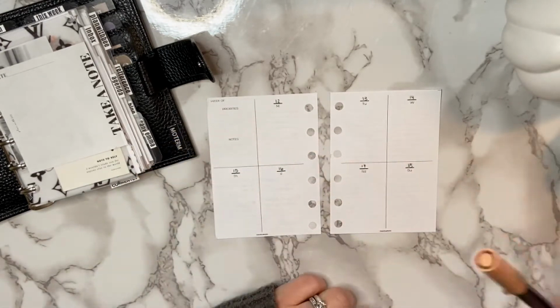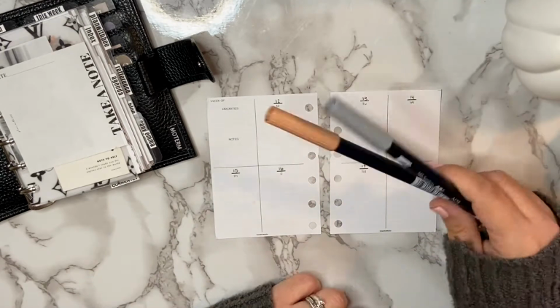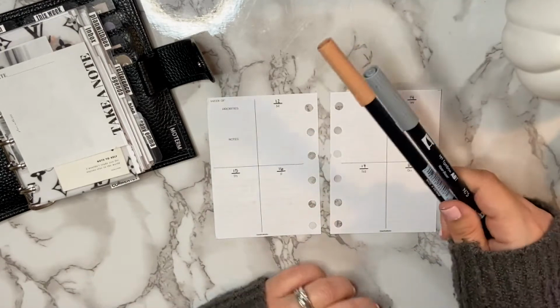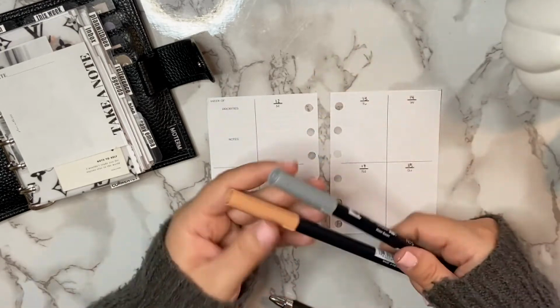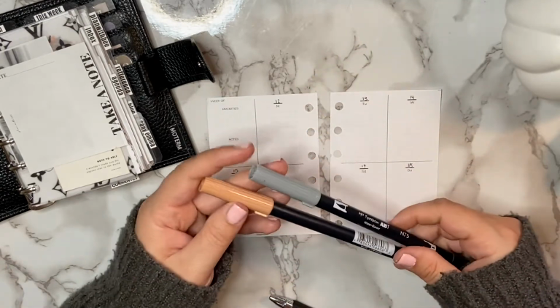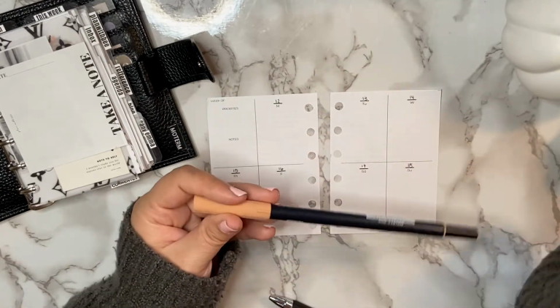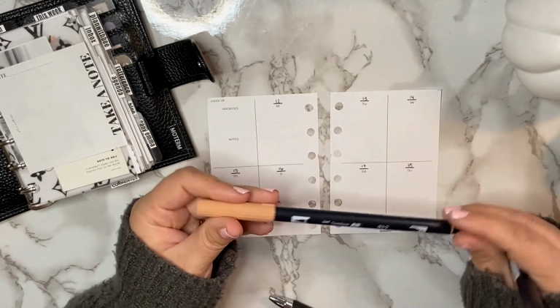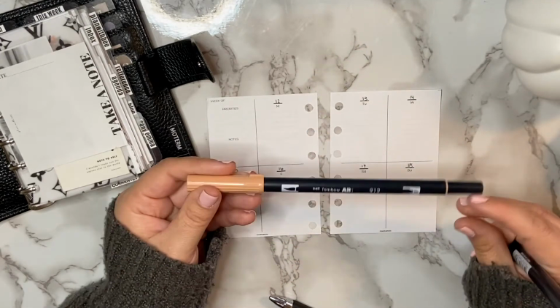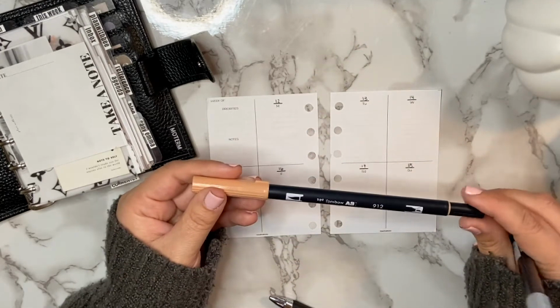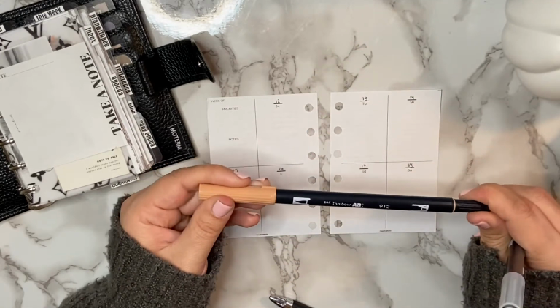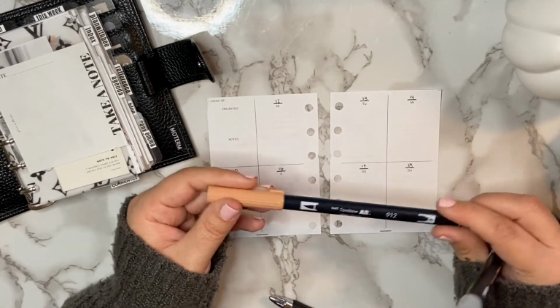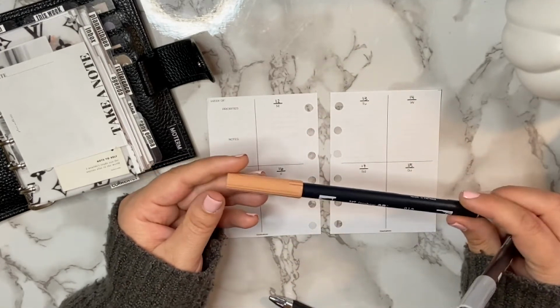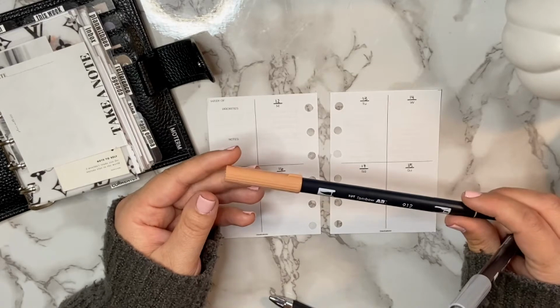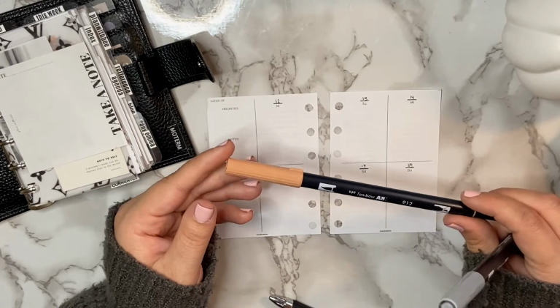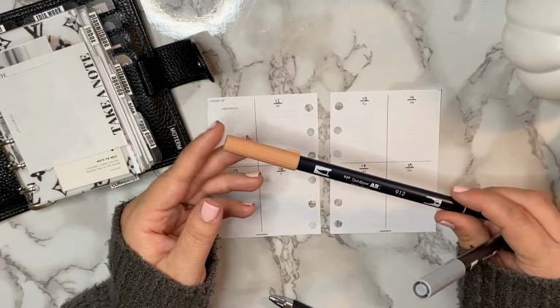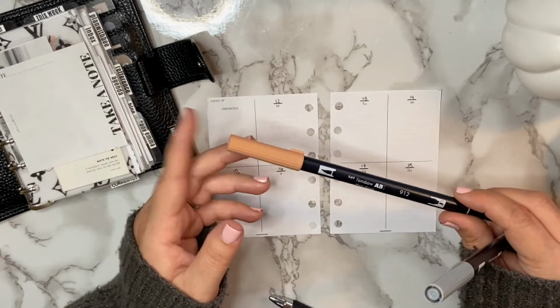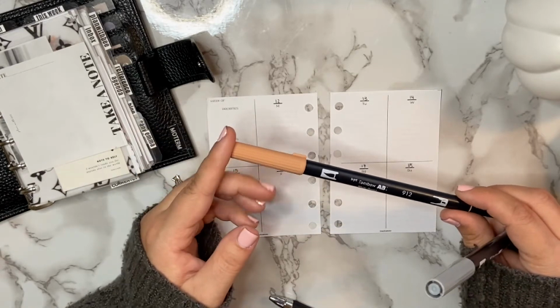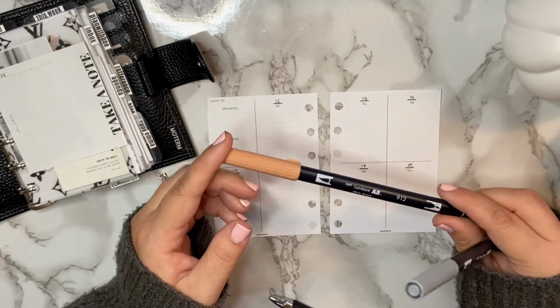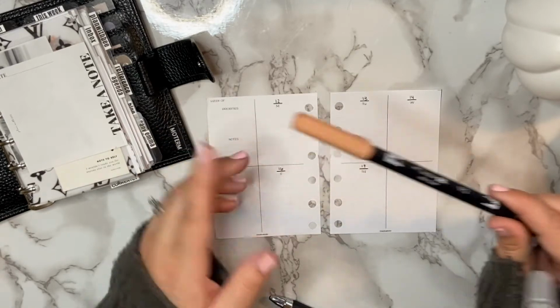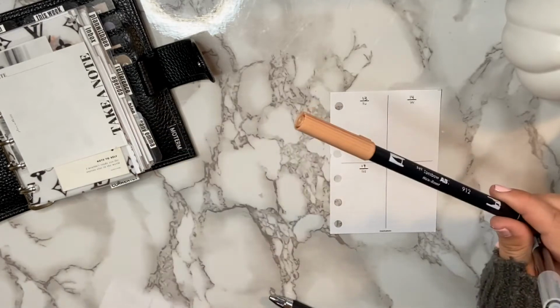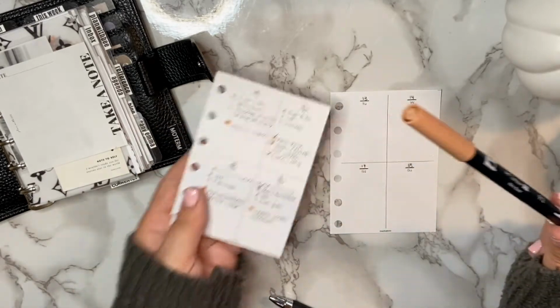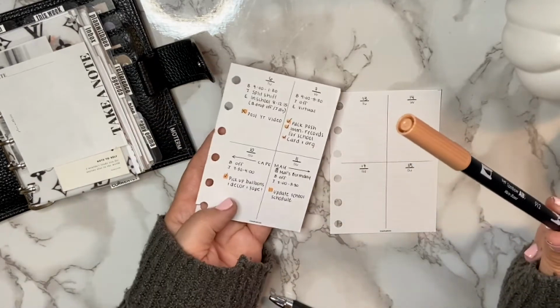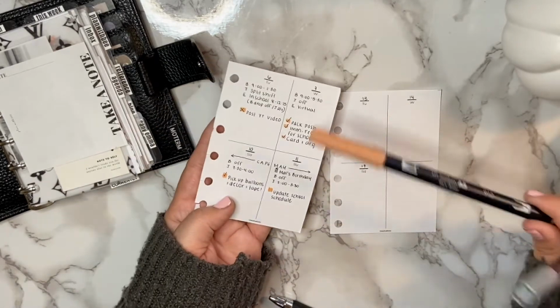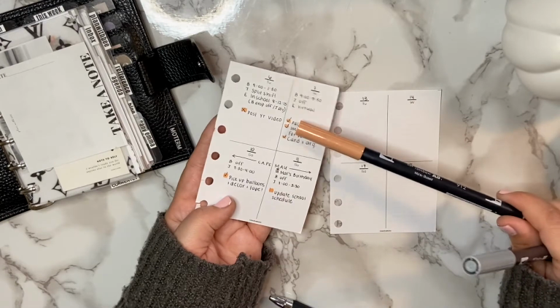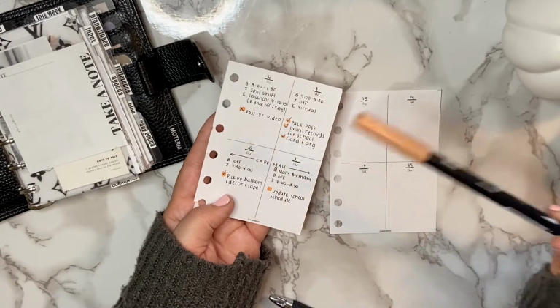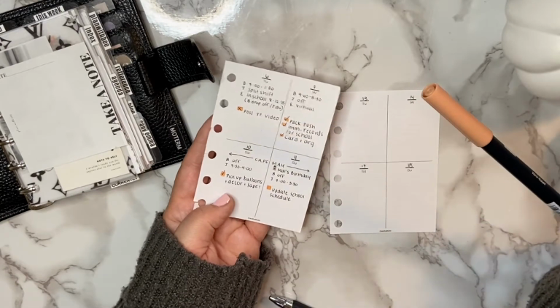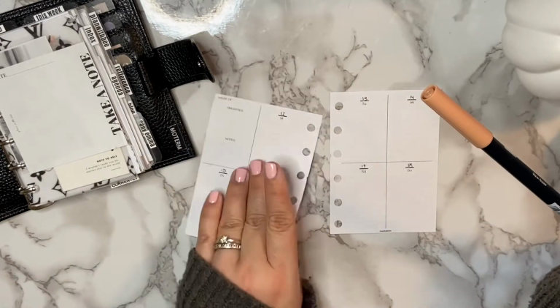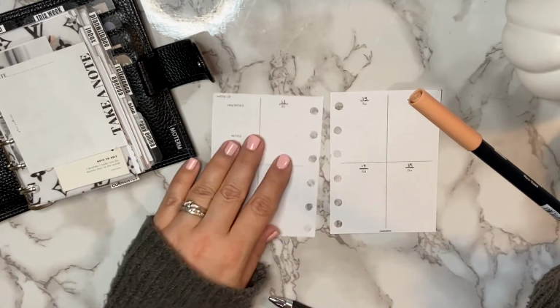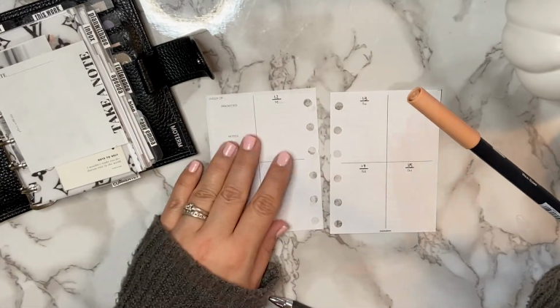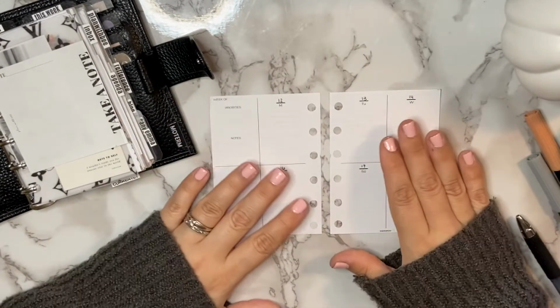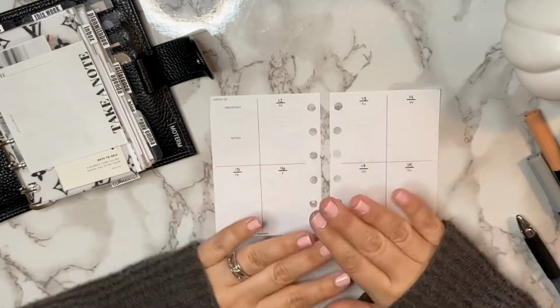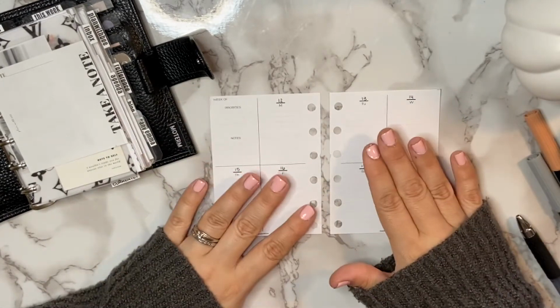Obviously I always have my pen — this is my favorite pen, the Ultra Micro 207 by Uni-ball Signo — and I always have my Tombows or Mildliners. Right now I've been really loving the Tombow 912; it's a really pretty orangey color. When you actually use it on the page you can see it — it's really nice for fall.